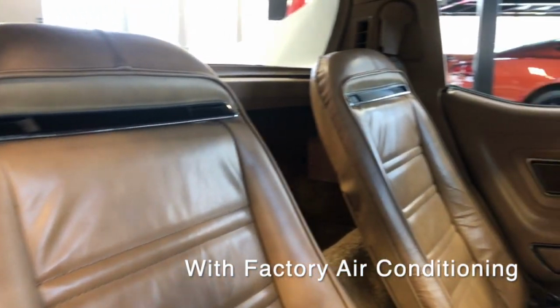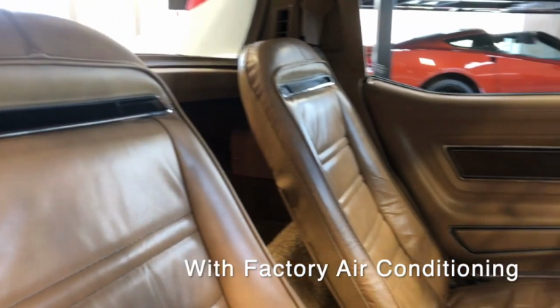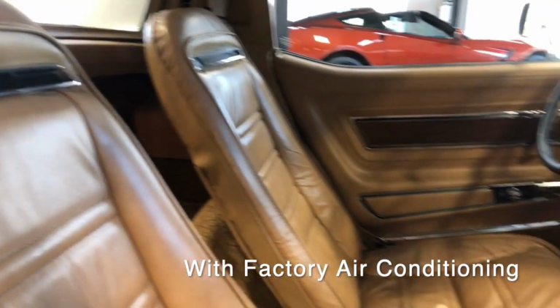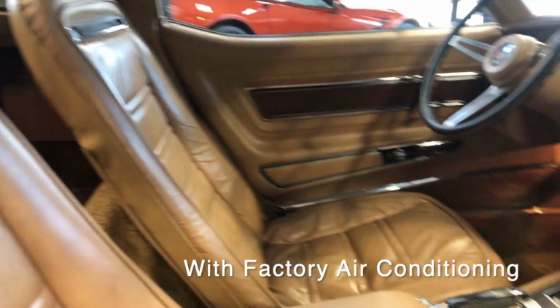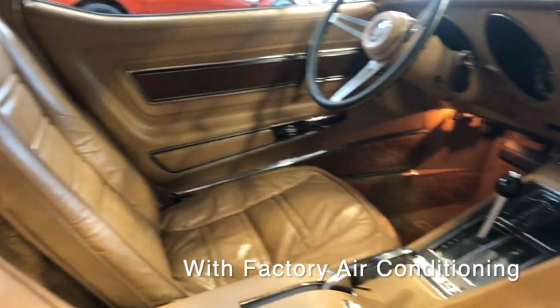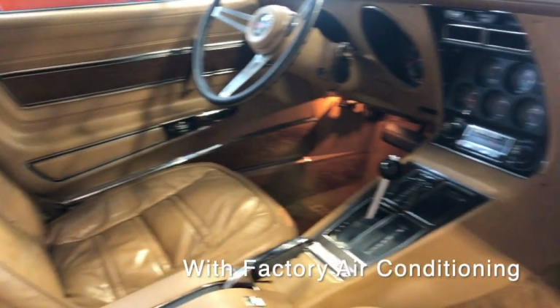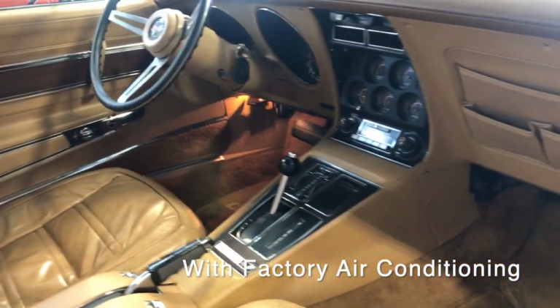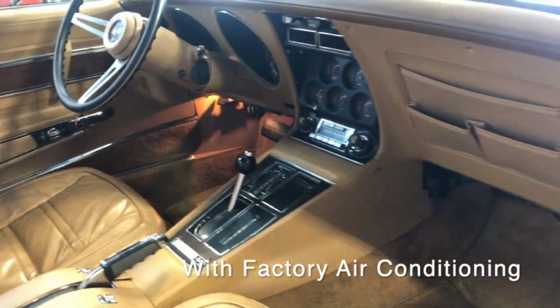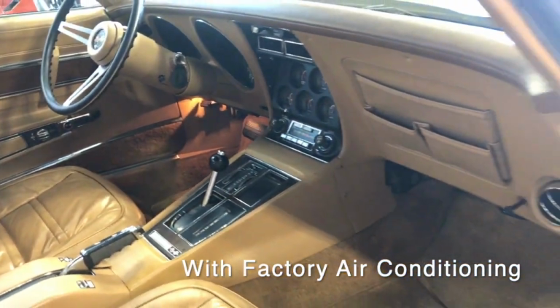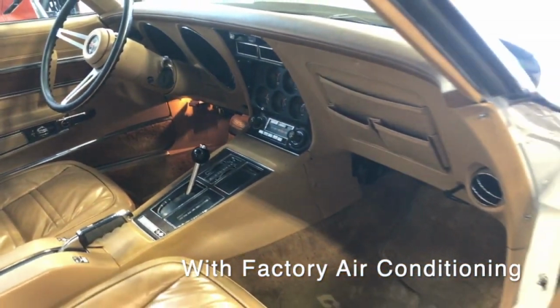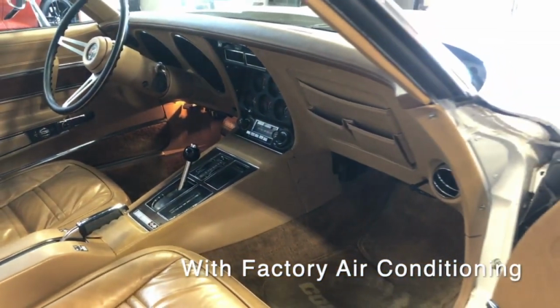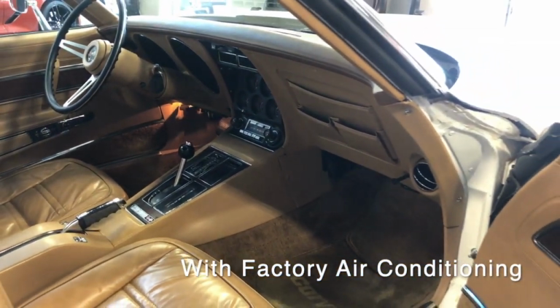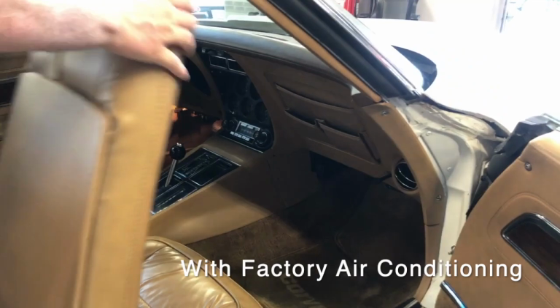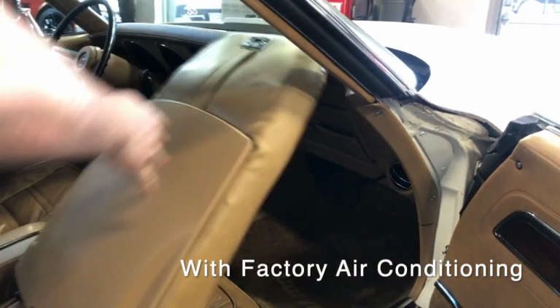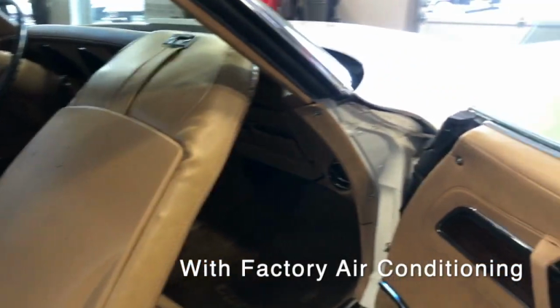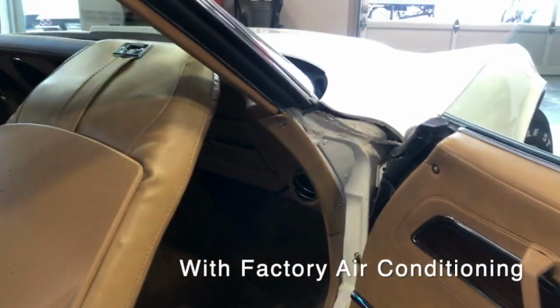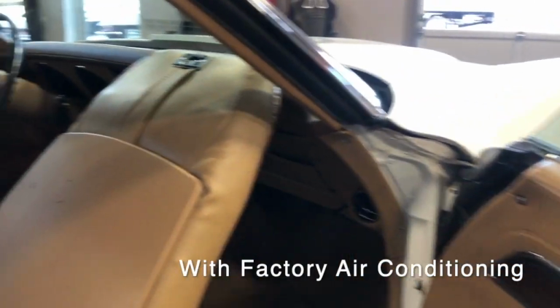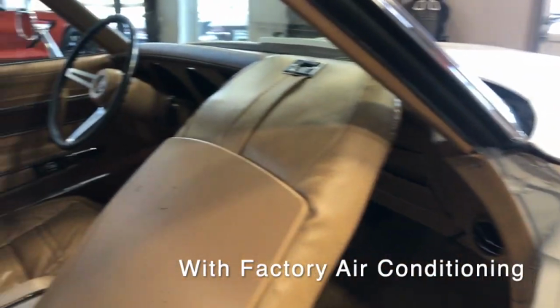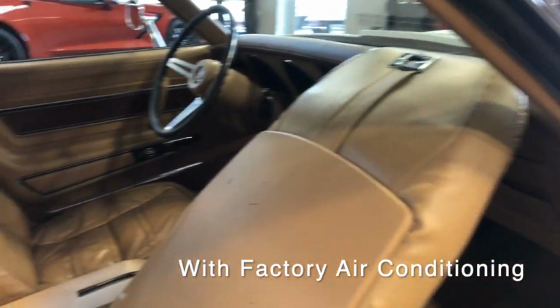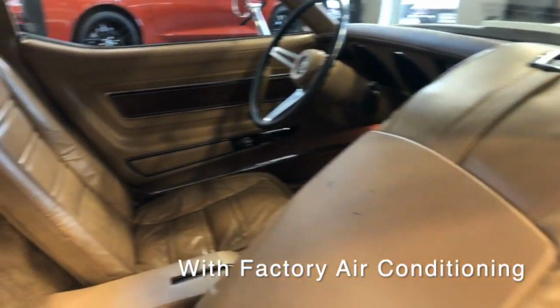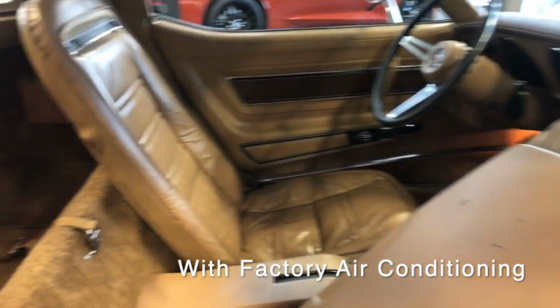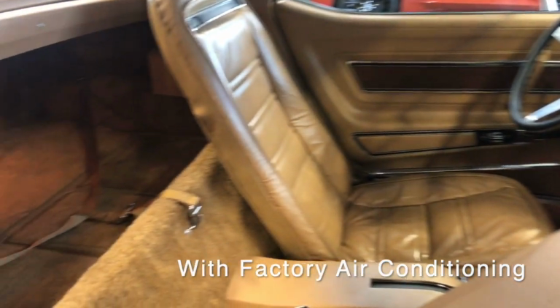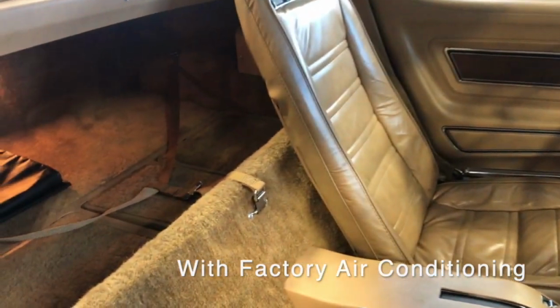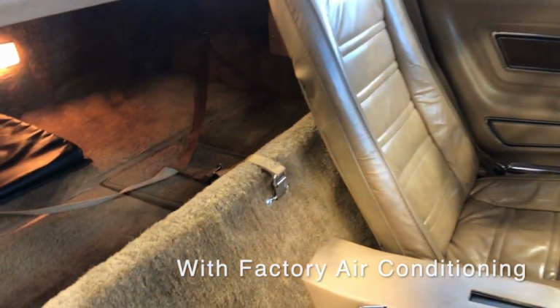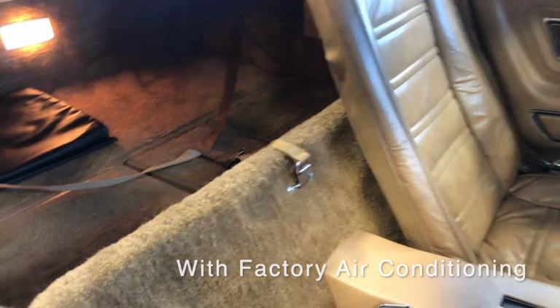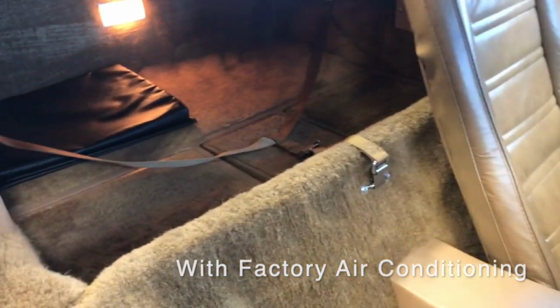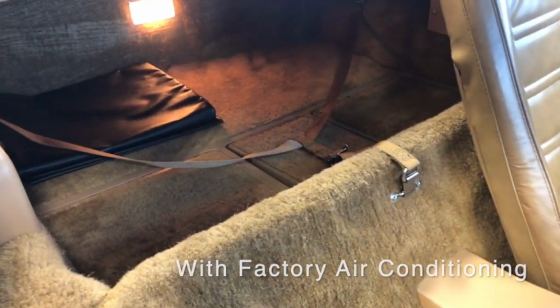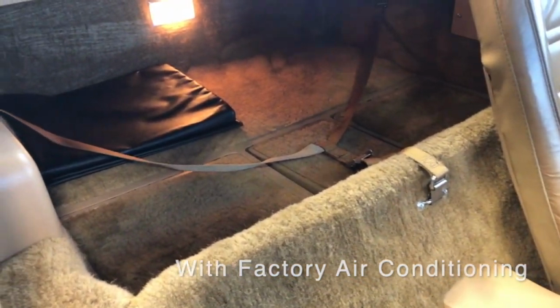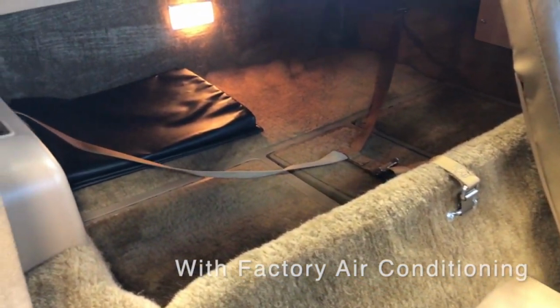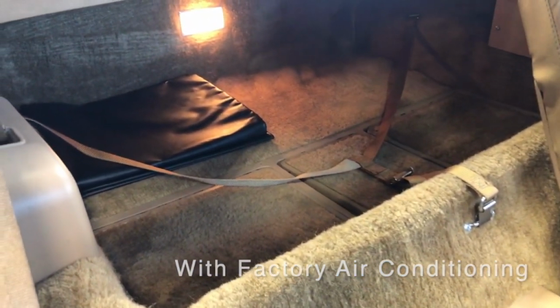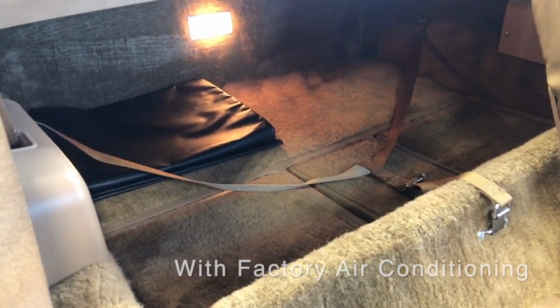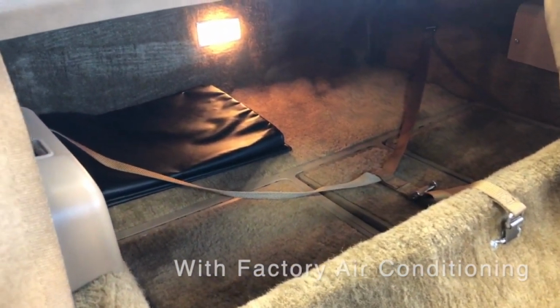If you take a look at the rear compartment, you can see the condition — it's excellent. All the doors open and close the way they should, and the car has the original T-top bags.